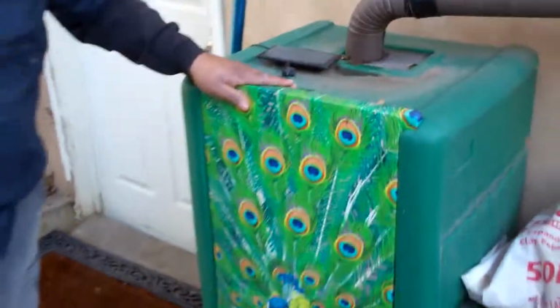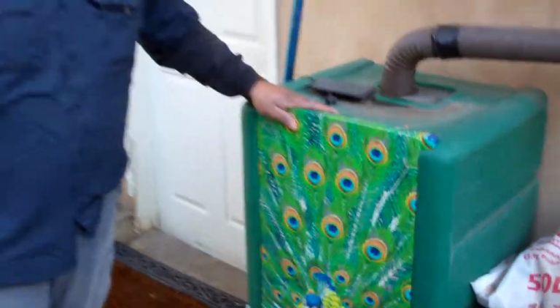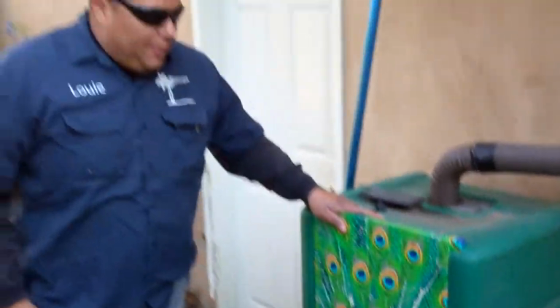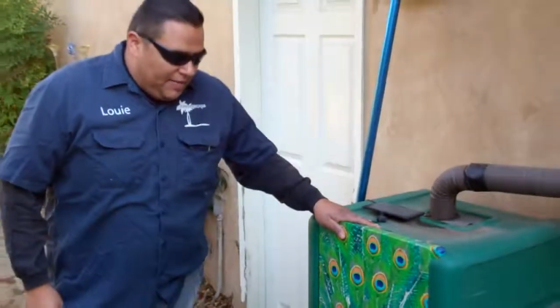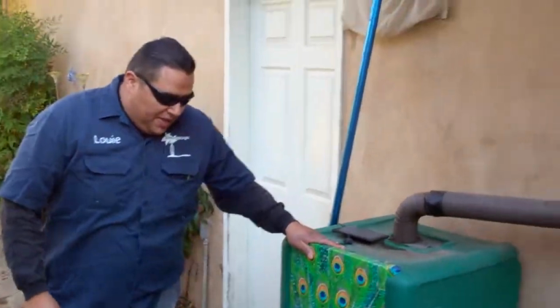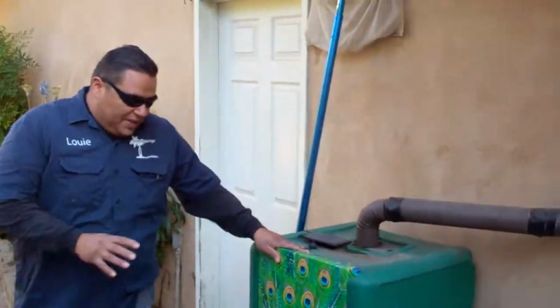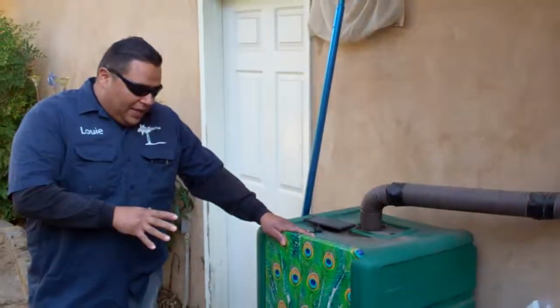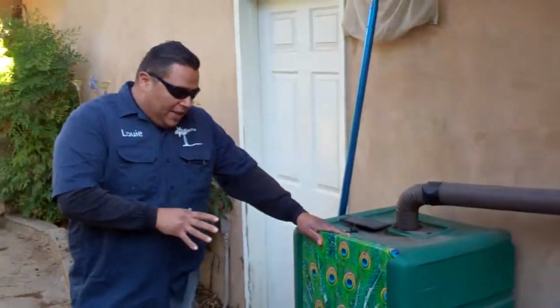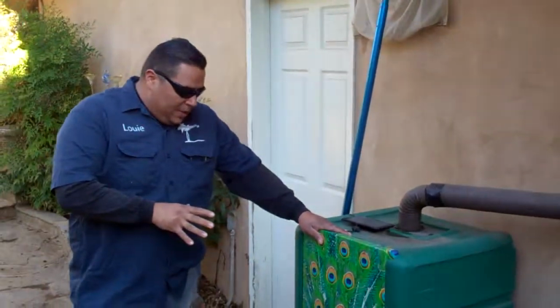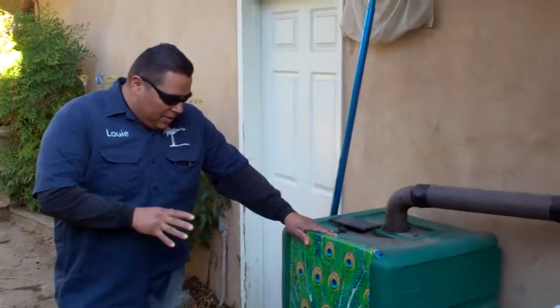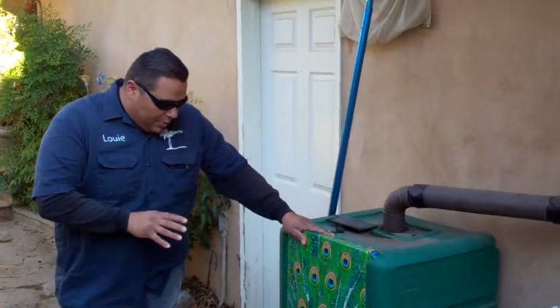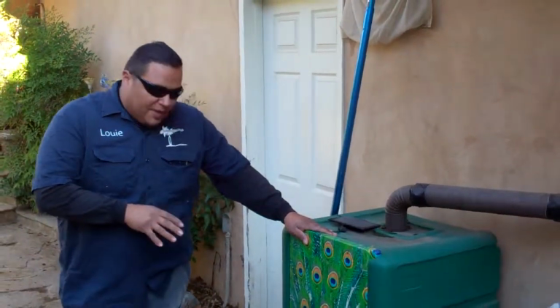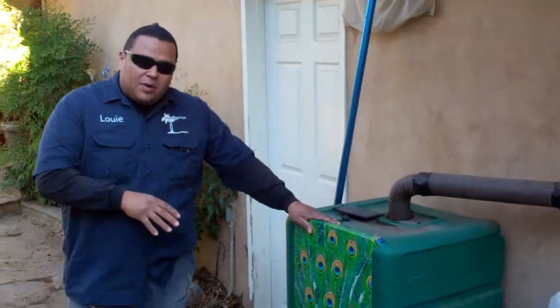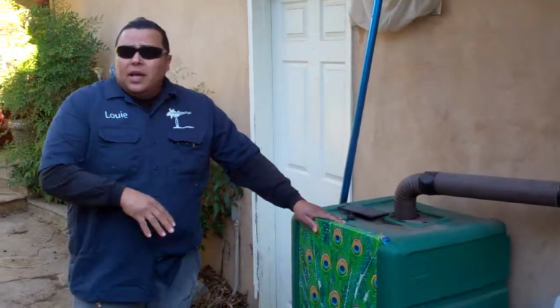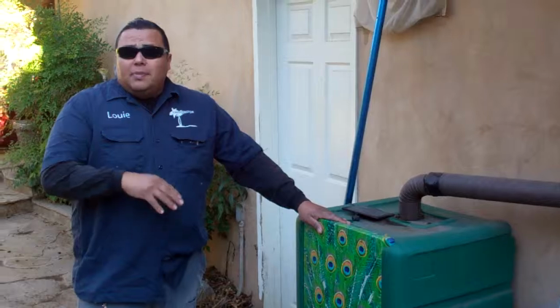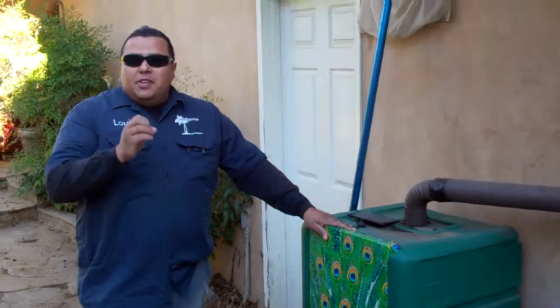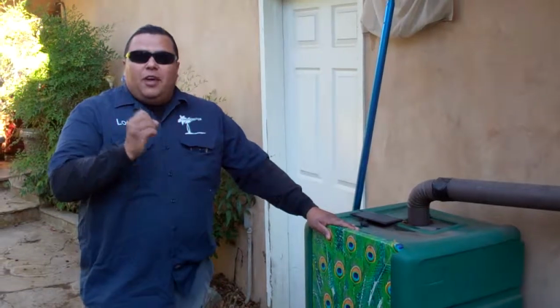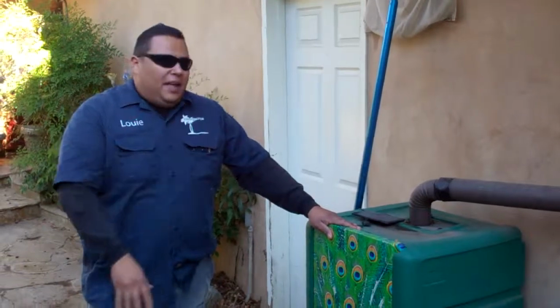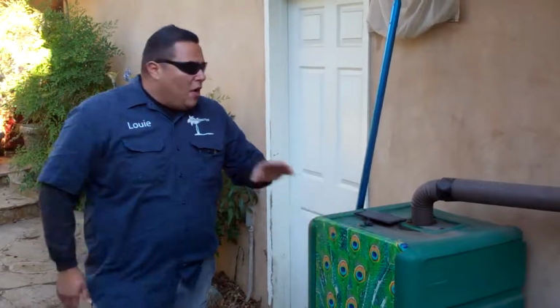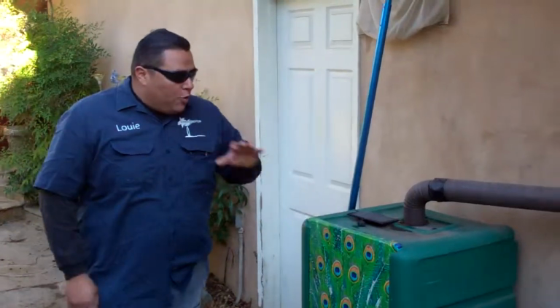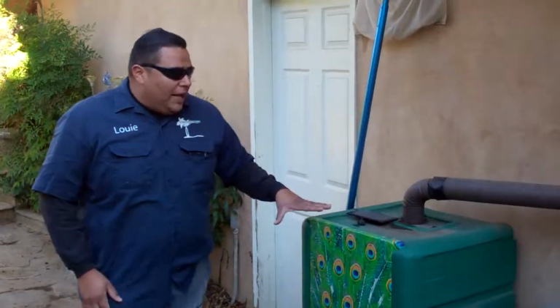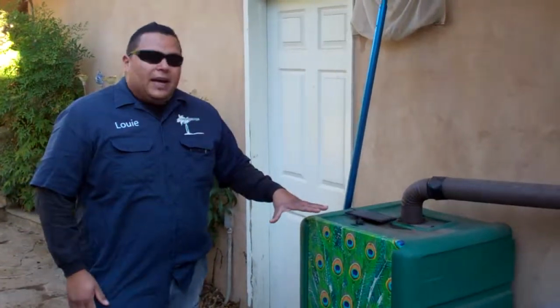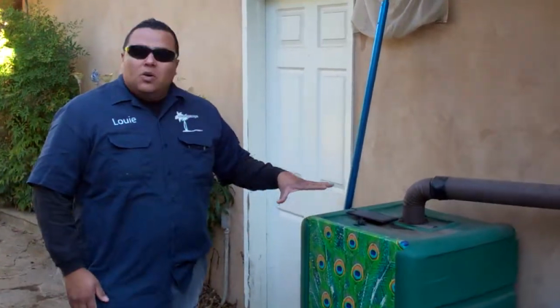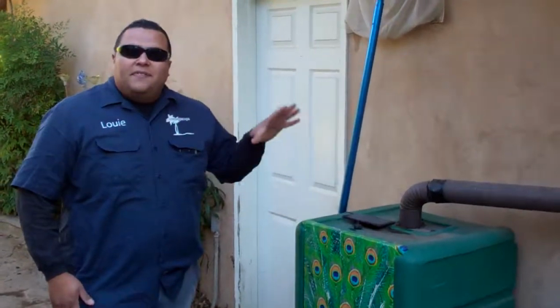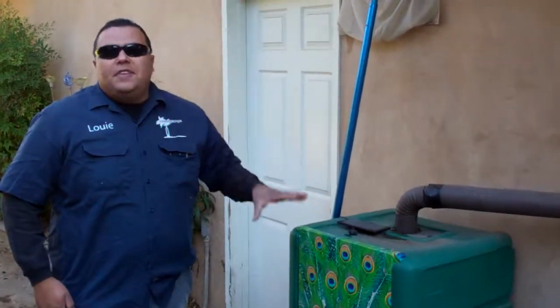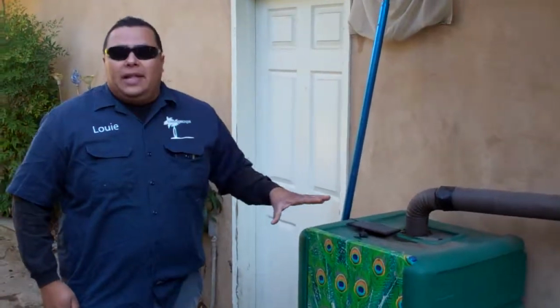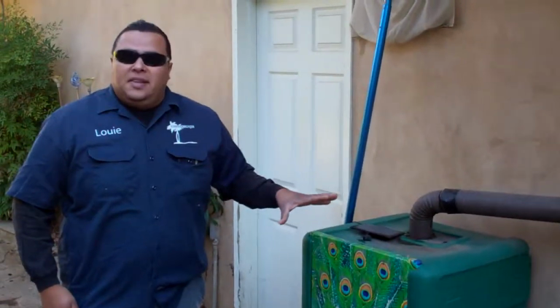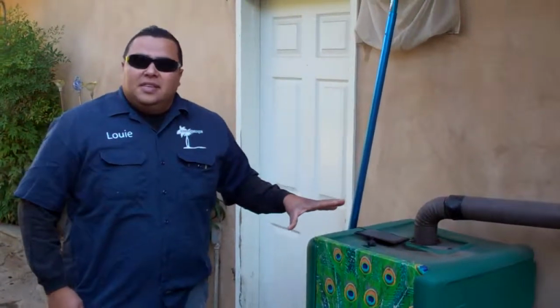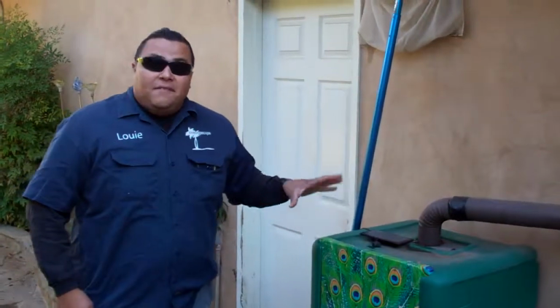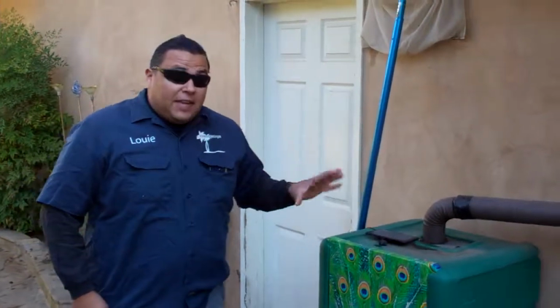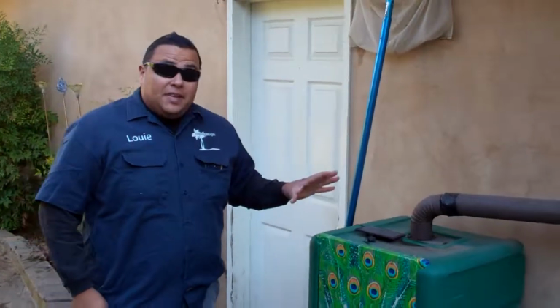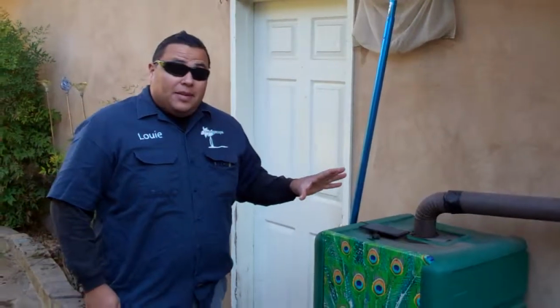Plenty of people have these. You can get them at the local home improvement store — people even use trash cans, which is a great idea. This one holds 50 gallons of water.